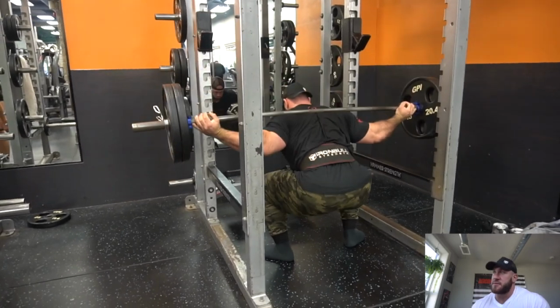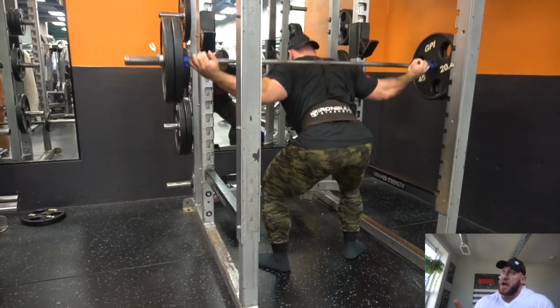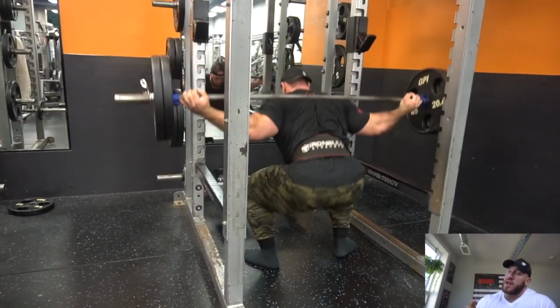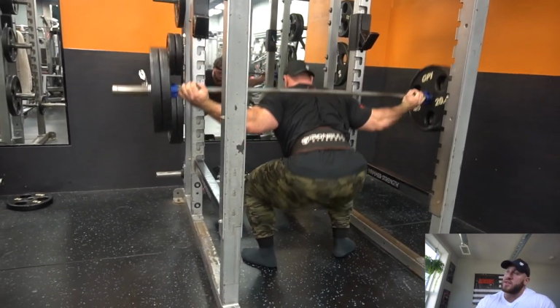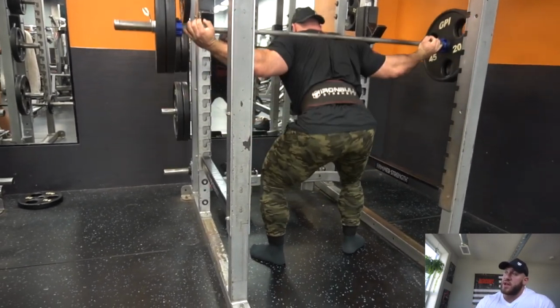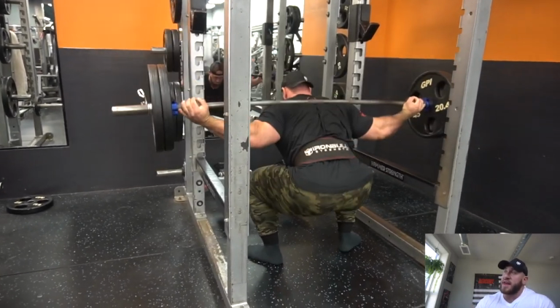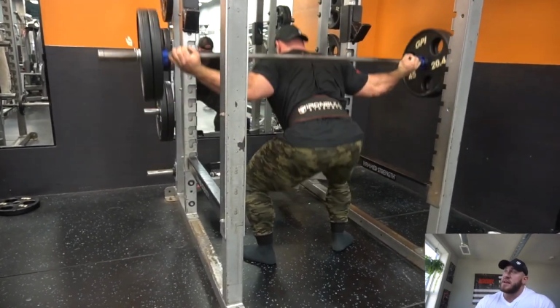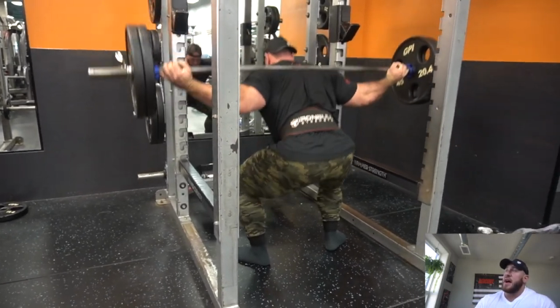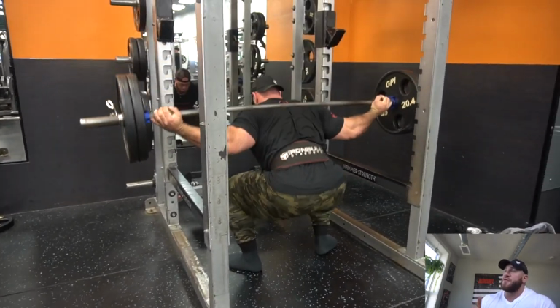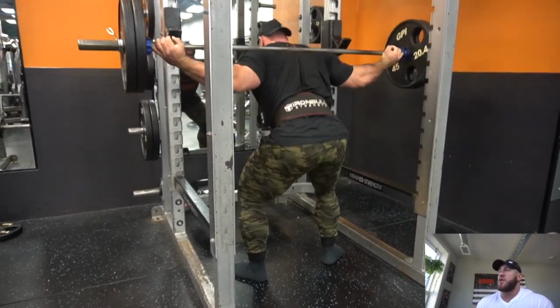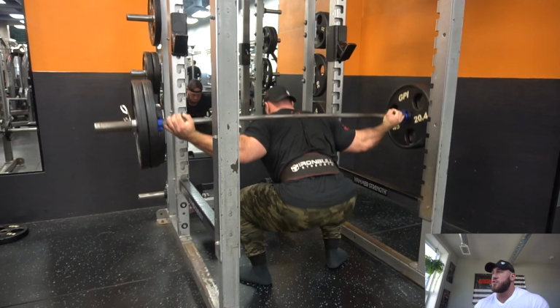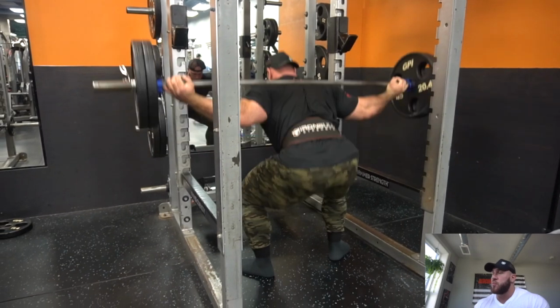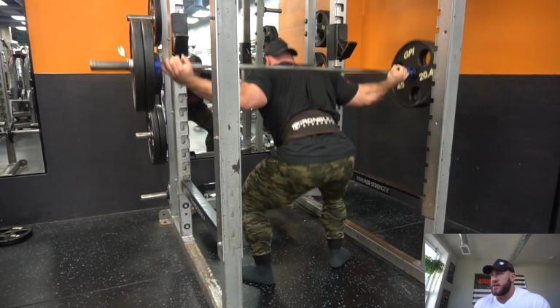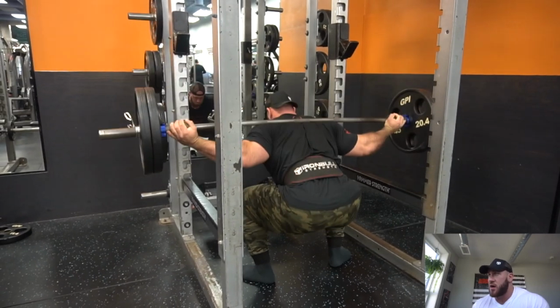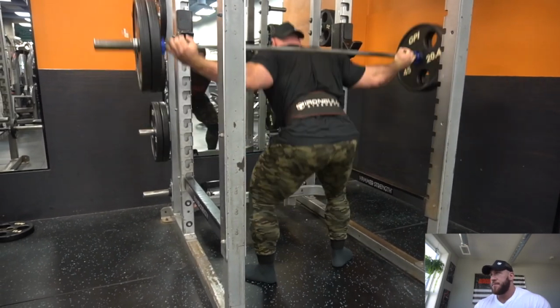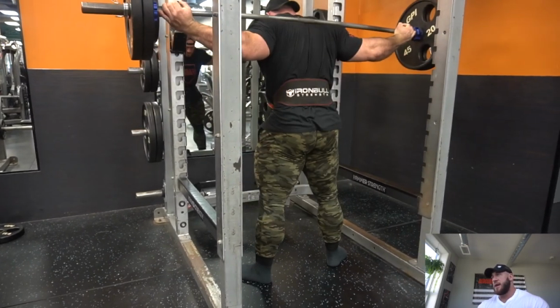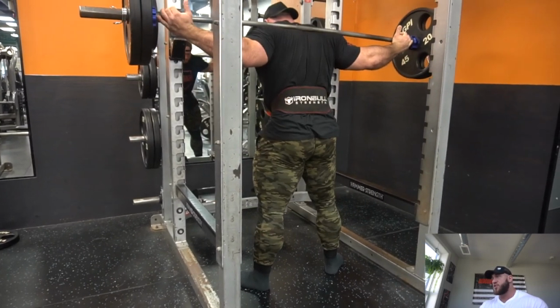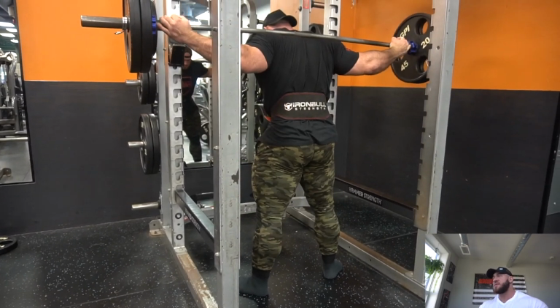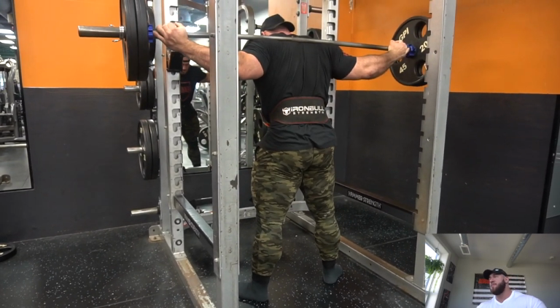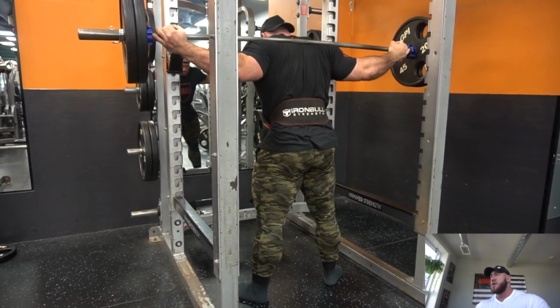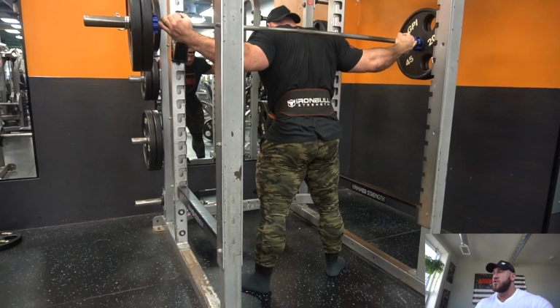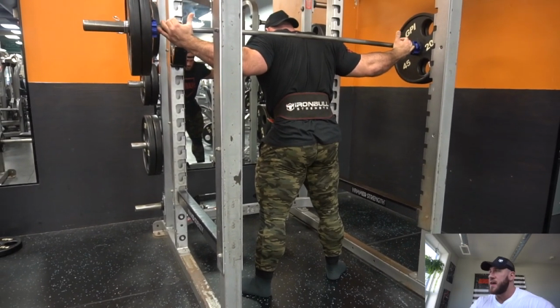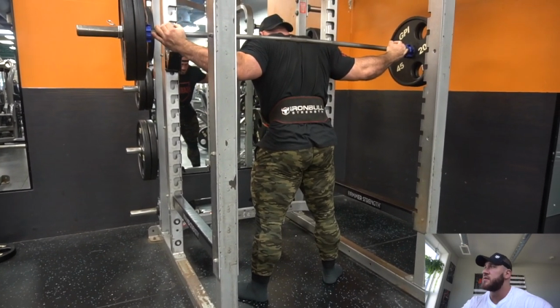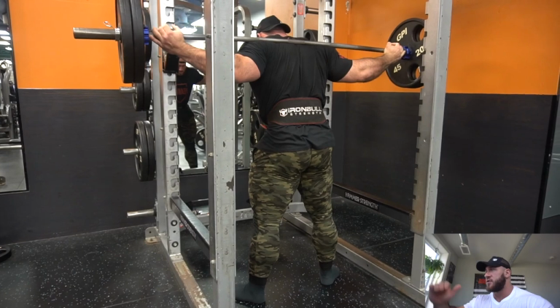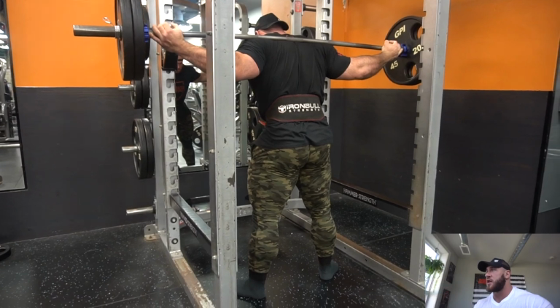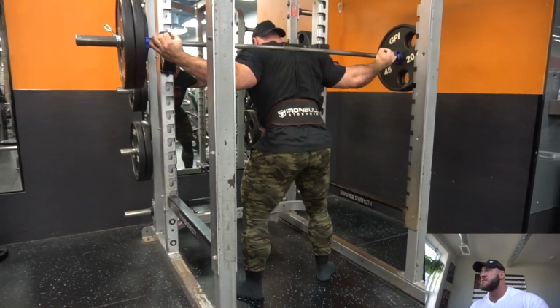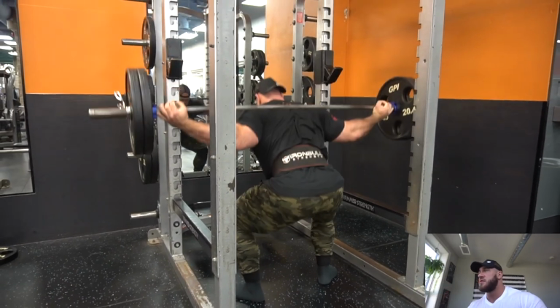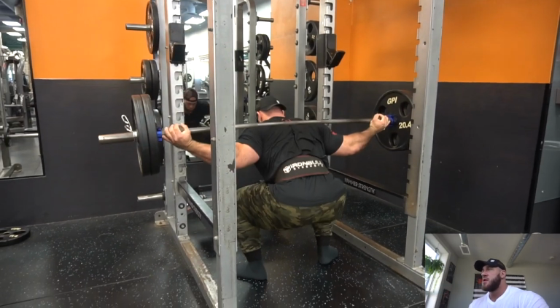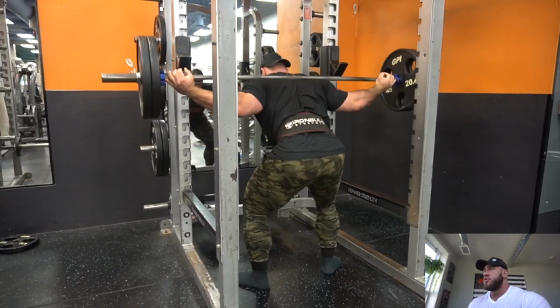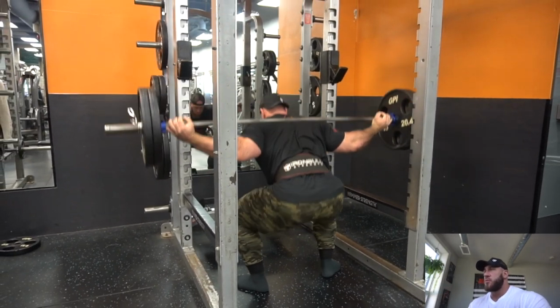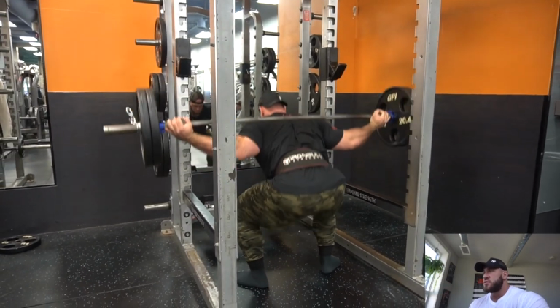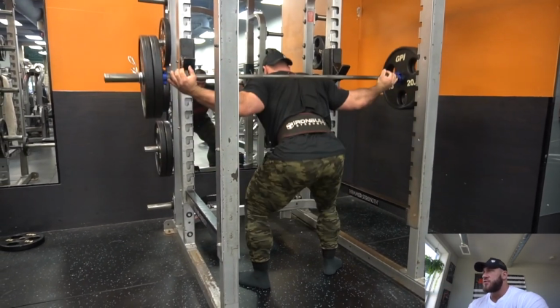Now what I do when I do legs — I always finish my workout with two plates on the bar for as many reps as possible. I do 10, take a couple breaths, then go again.